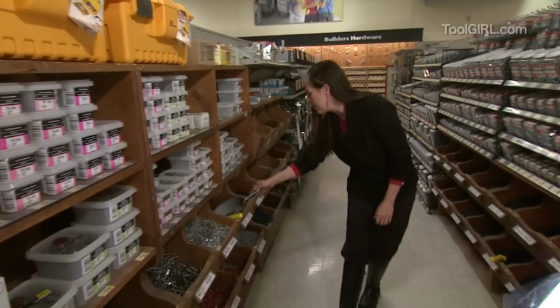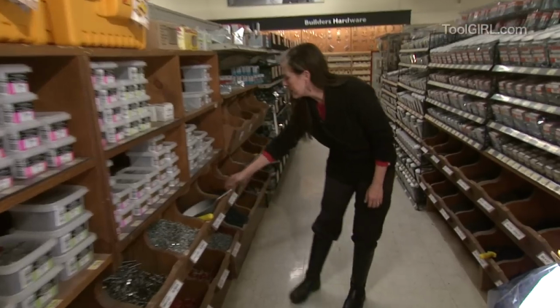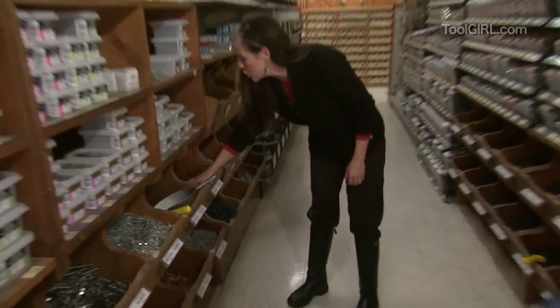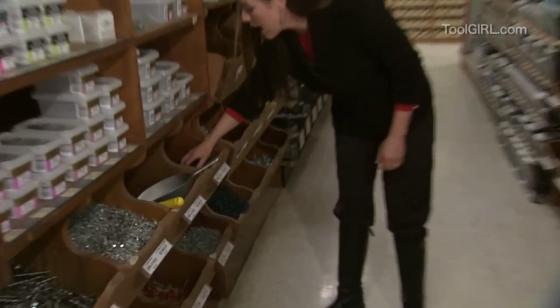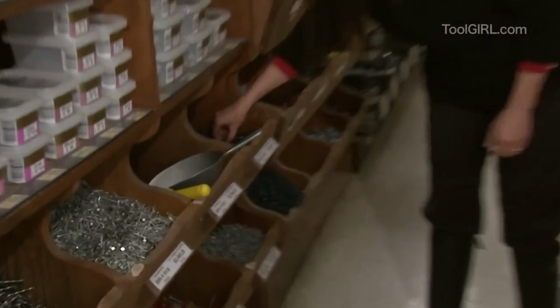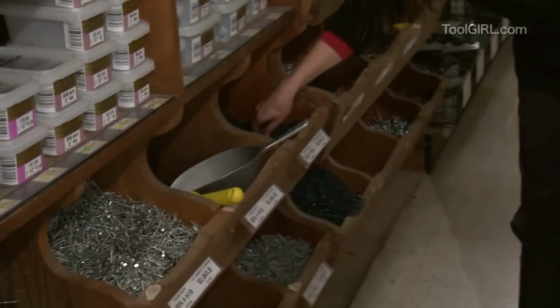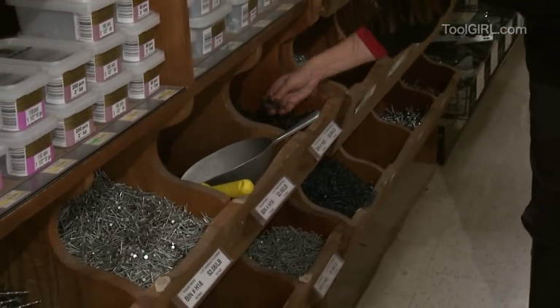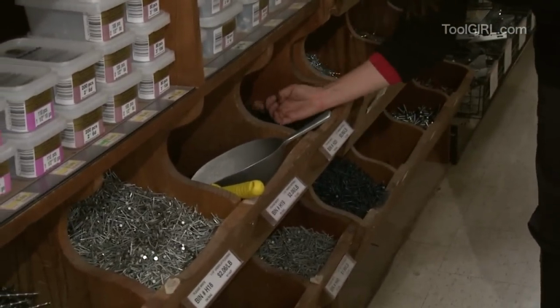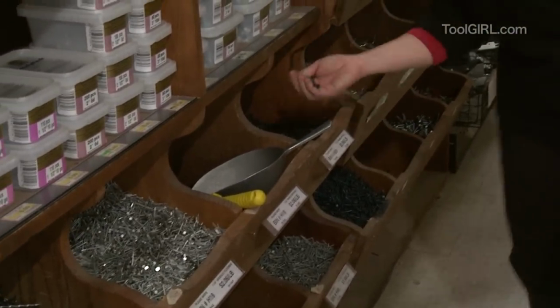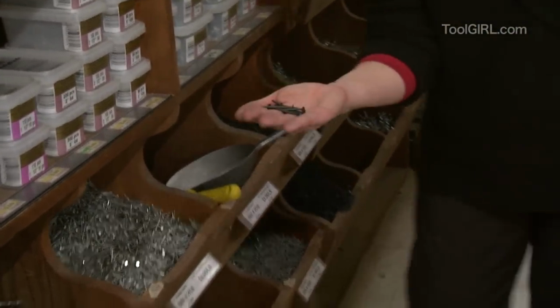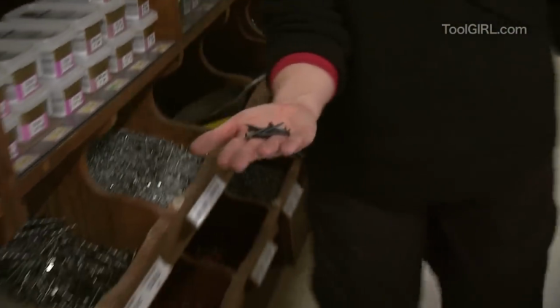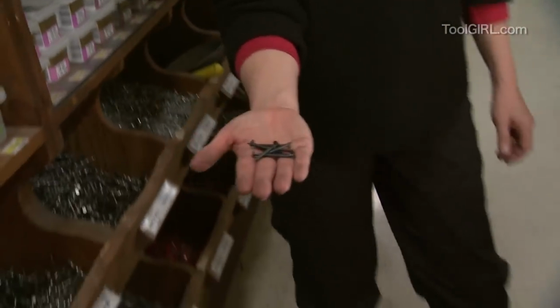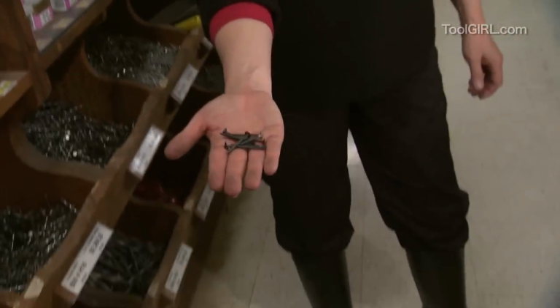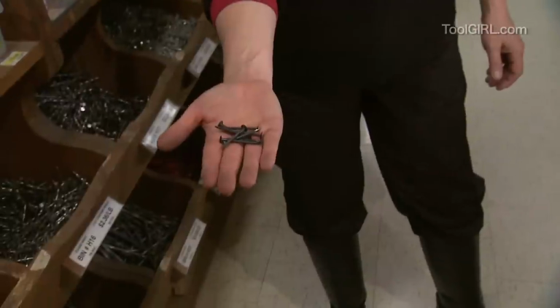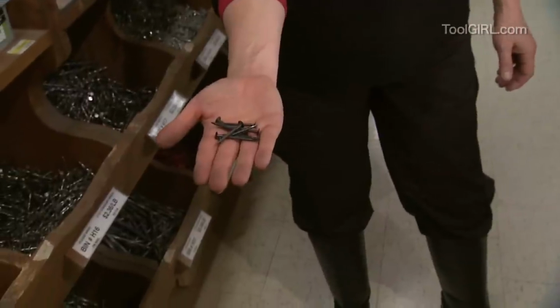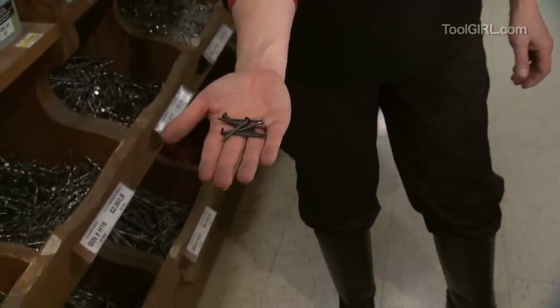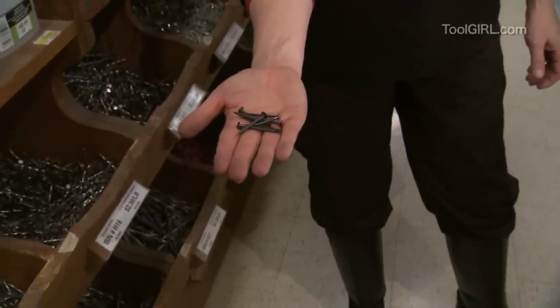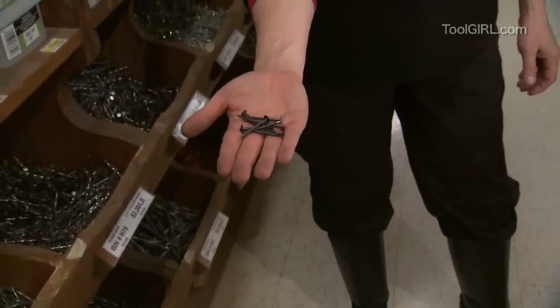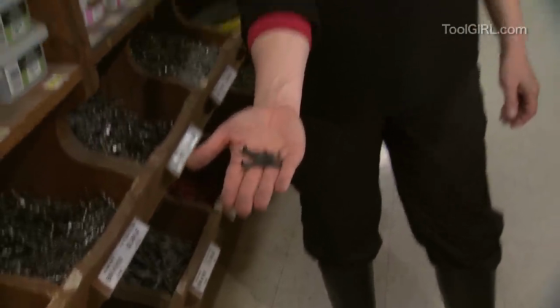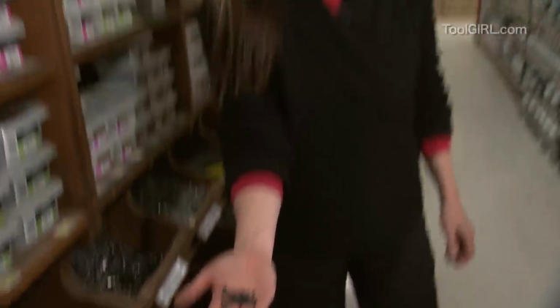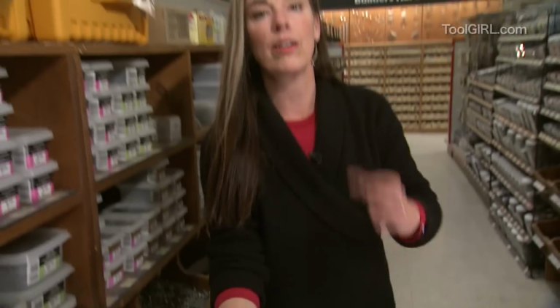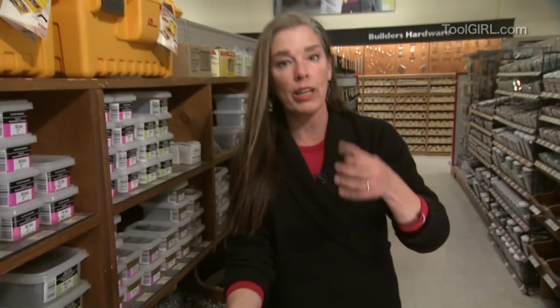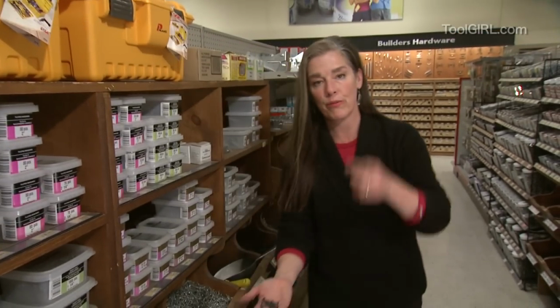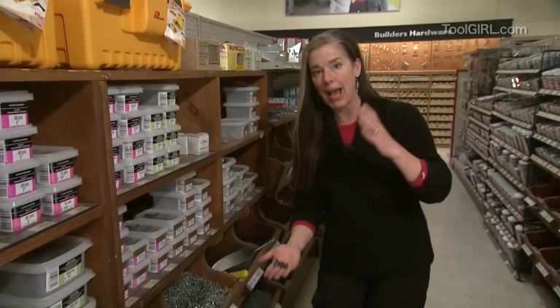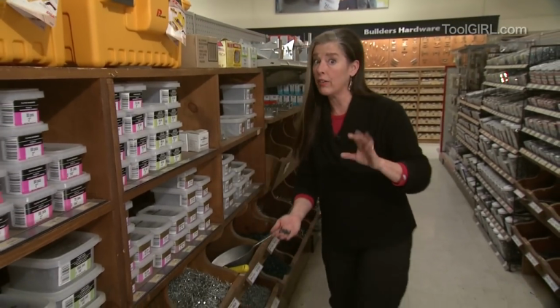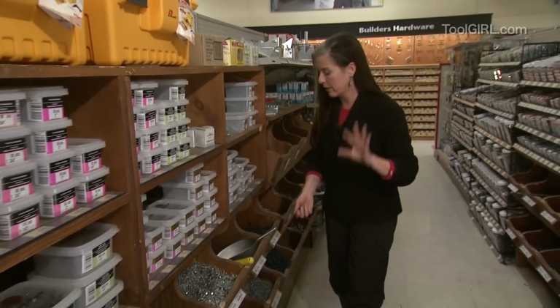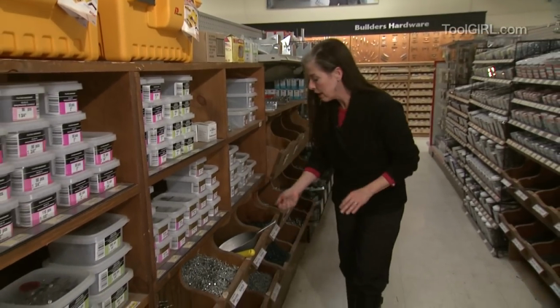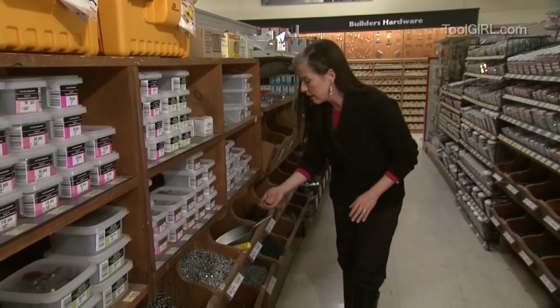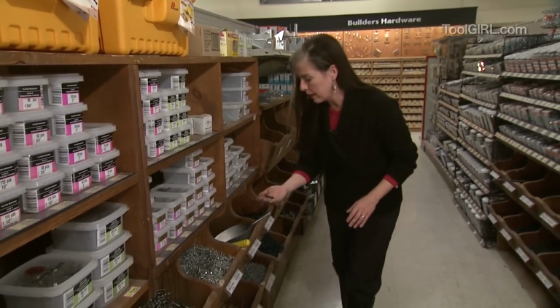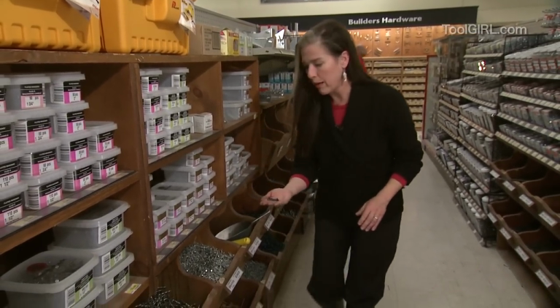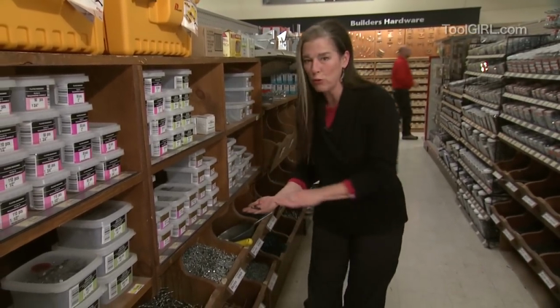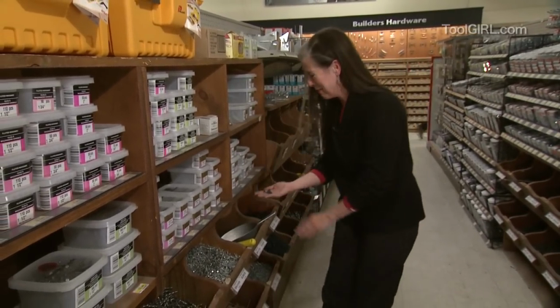And then we get into drywall ring-shanked nails, and they are different — really sharp, ready to pierce drywall at a moment's notice. Again, the ring helps them from backing out and causing those ugly little nail pops.